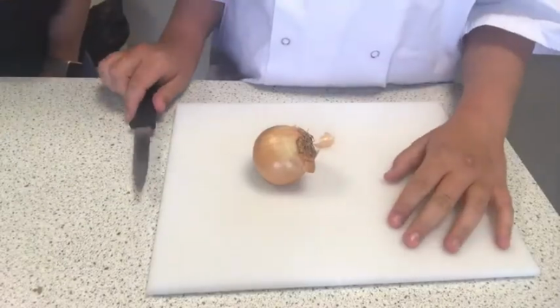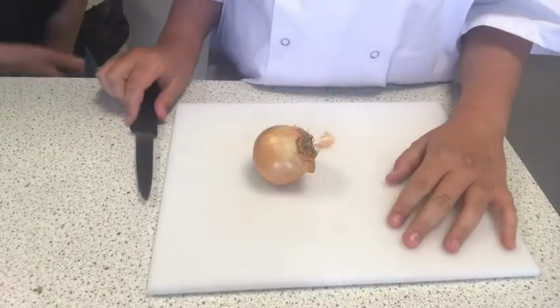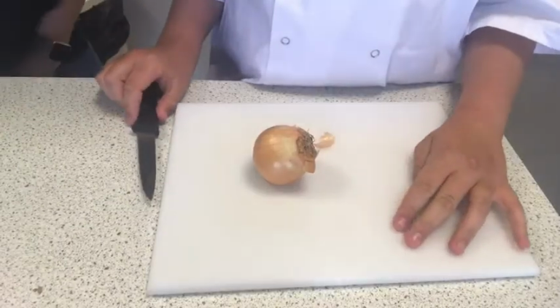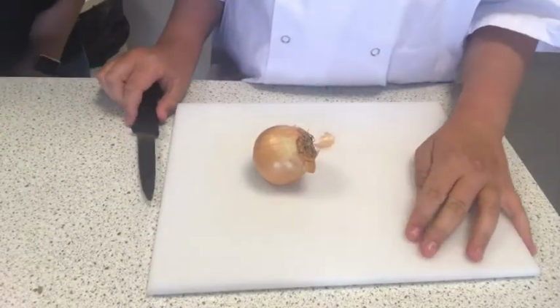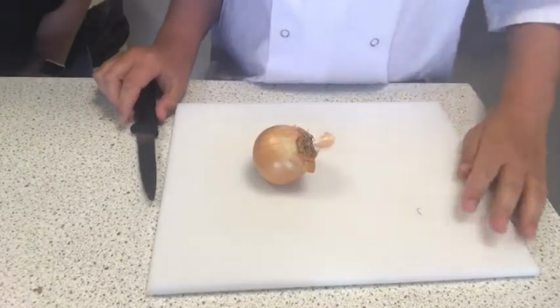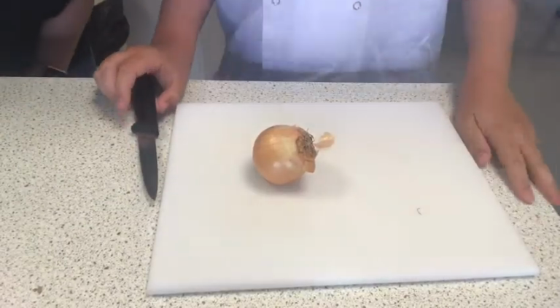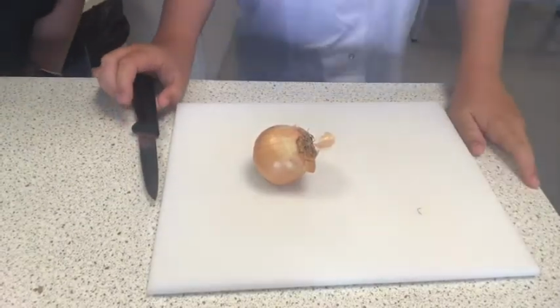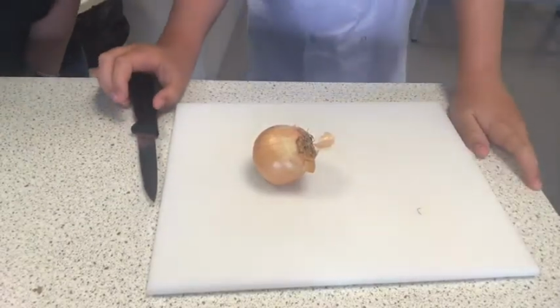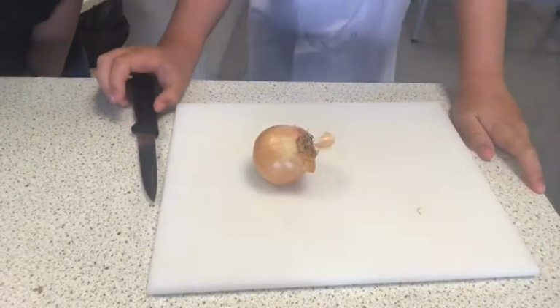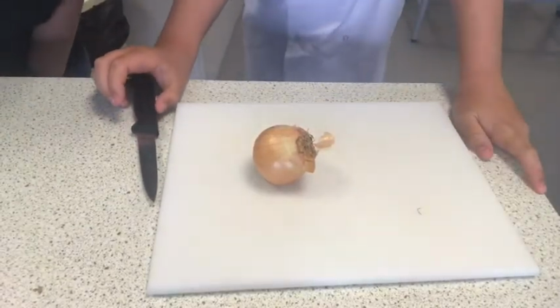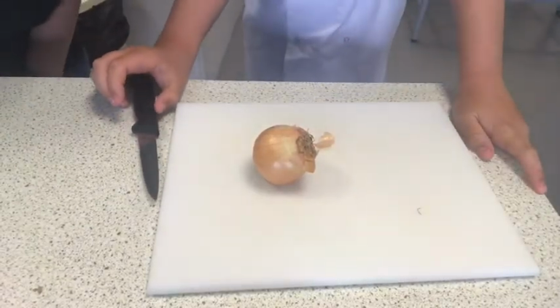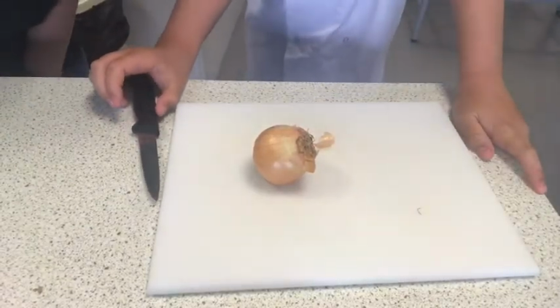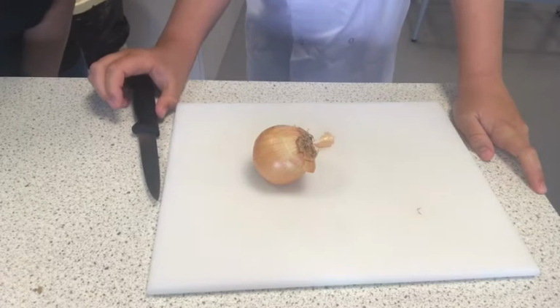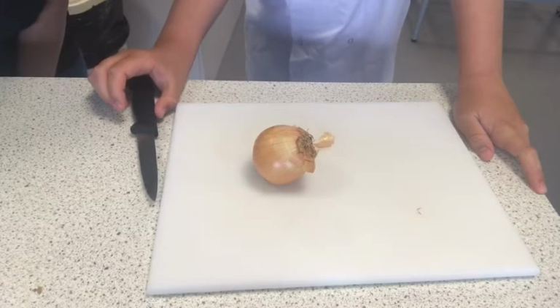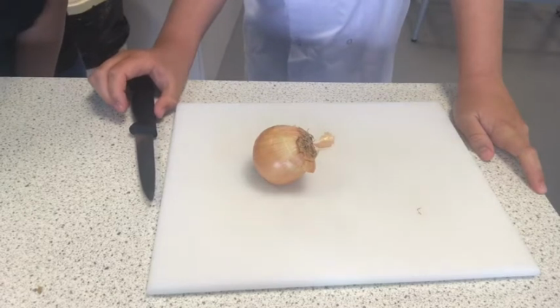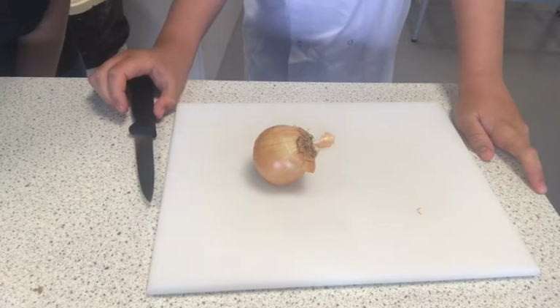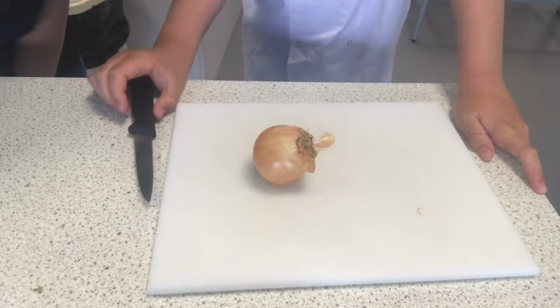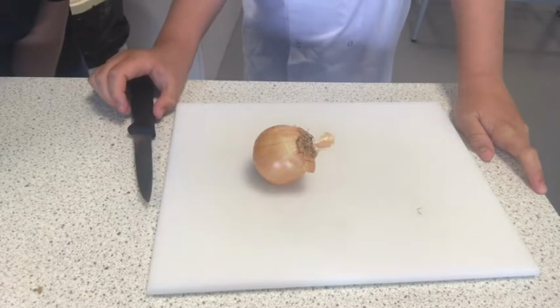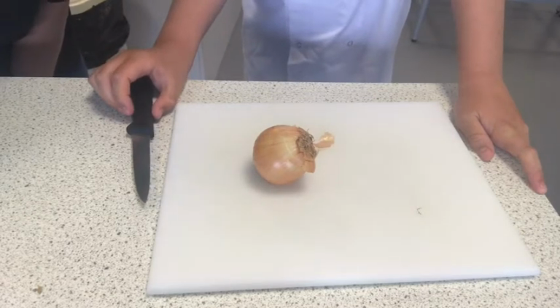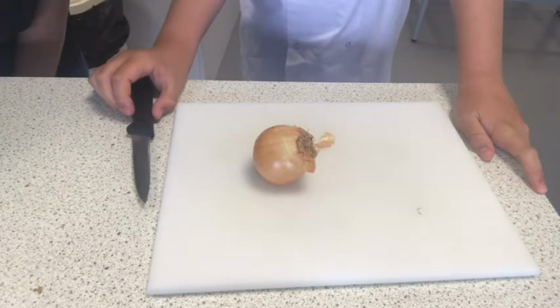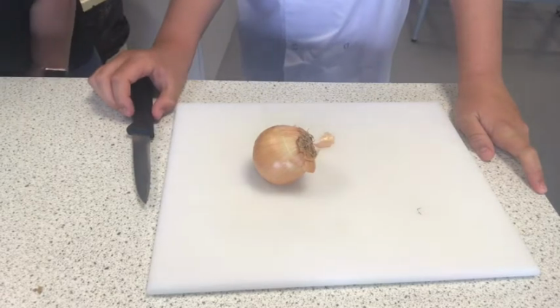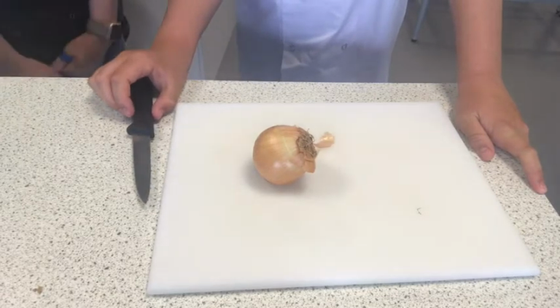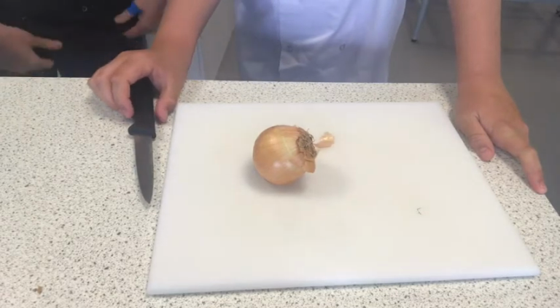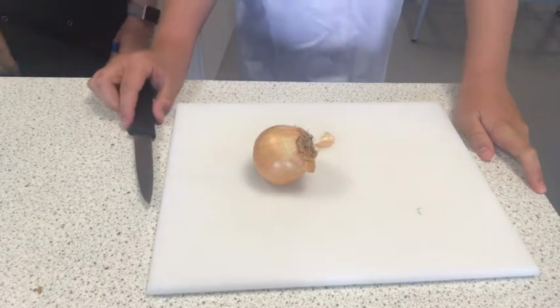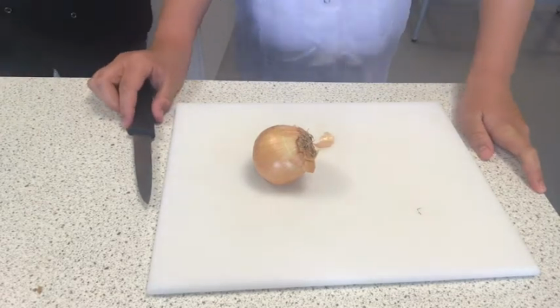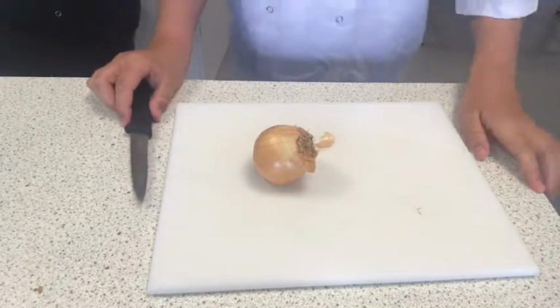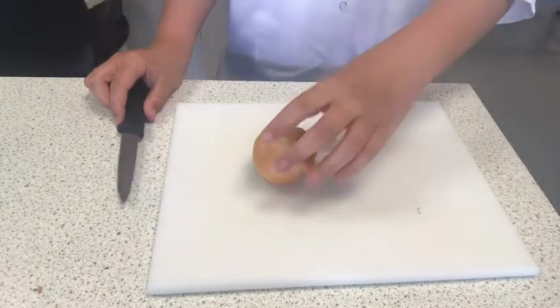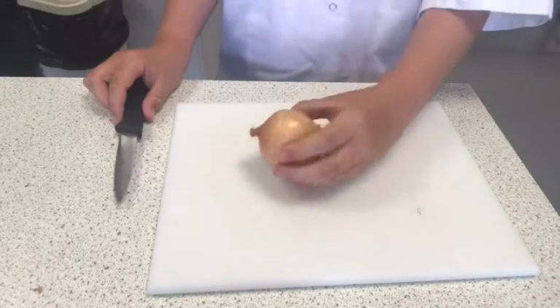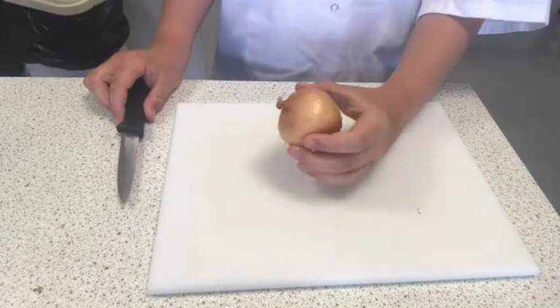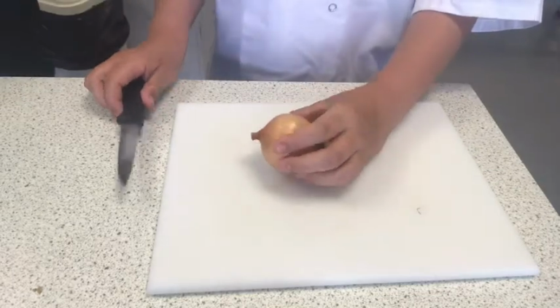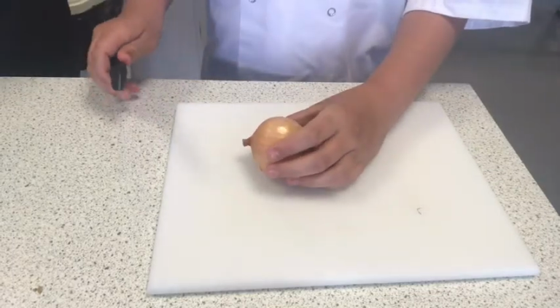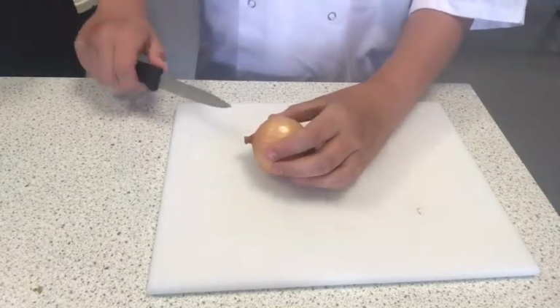So today we're making vegetable soup and I've got Callum here who's going to demonstrate it for me. We're going to take it a step at a time. The first thing you're going to do is get your onion and use the bridge technique.